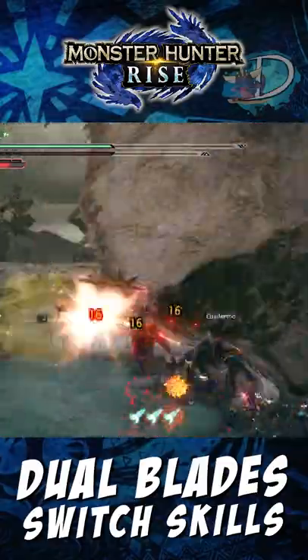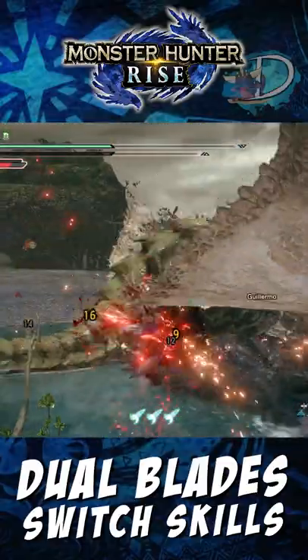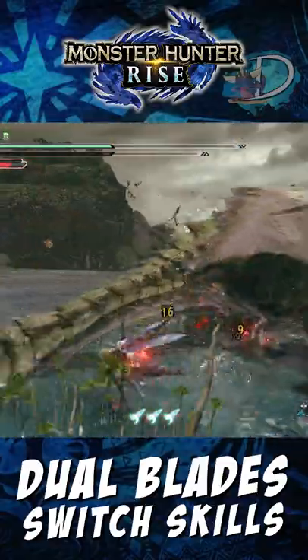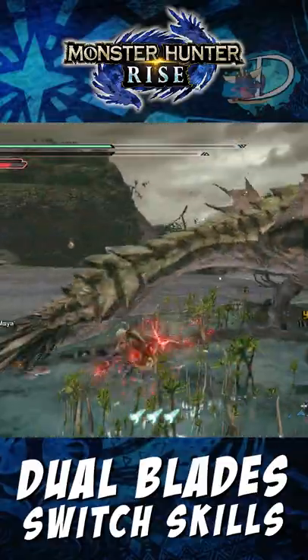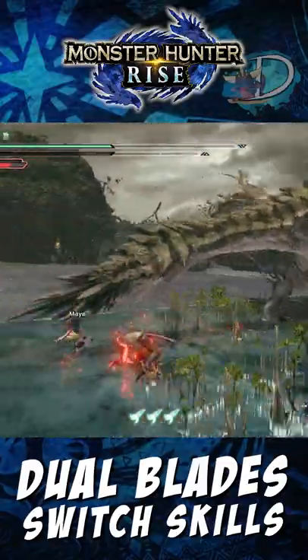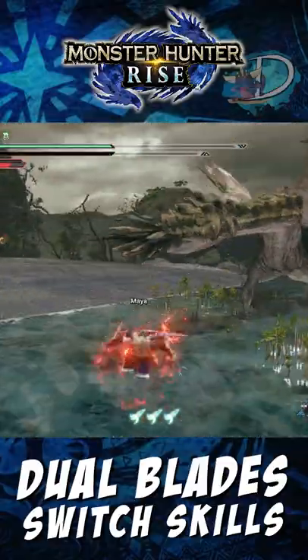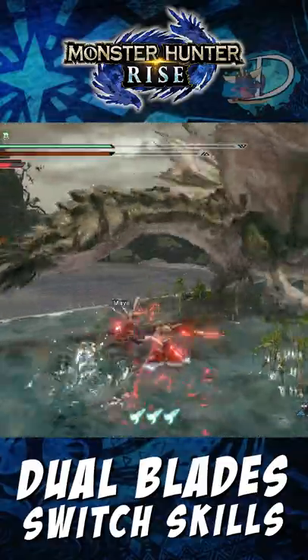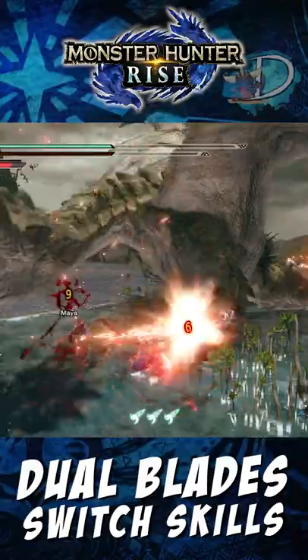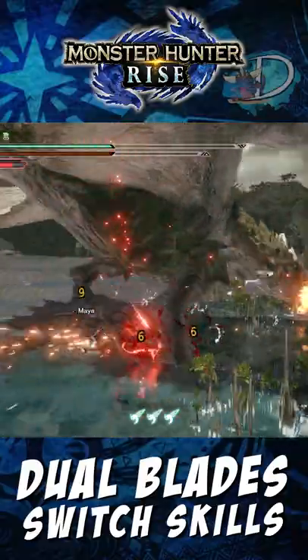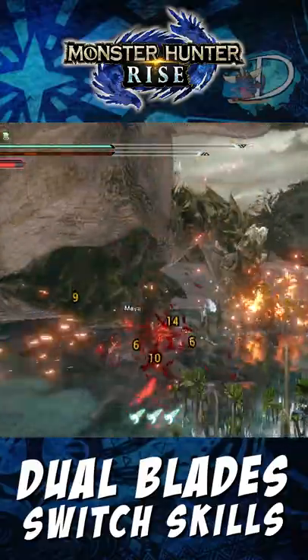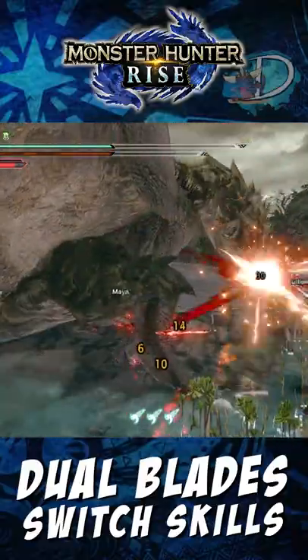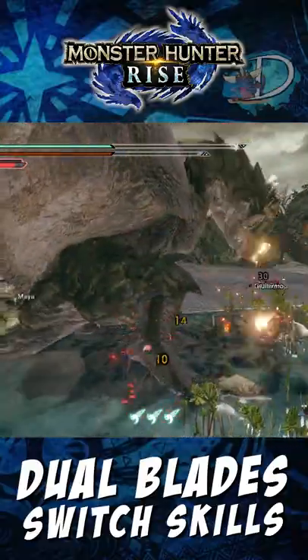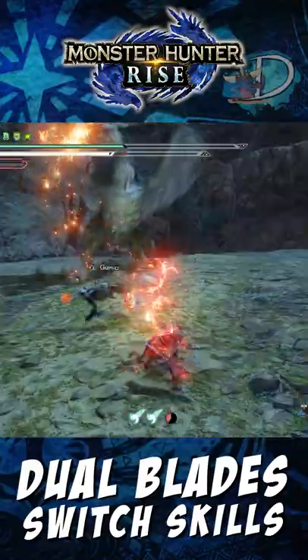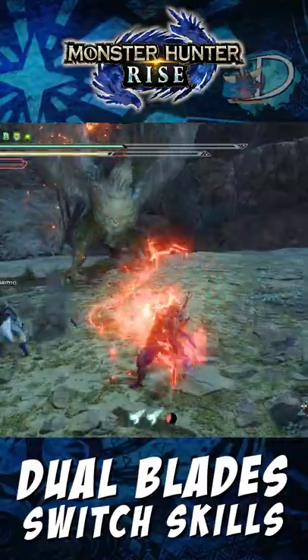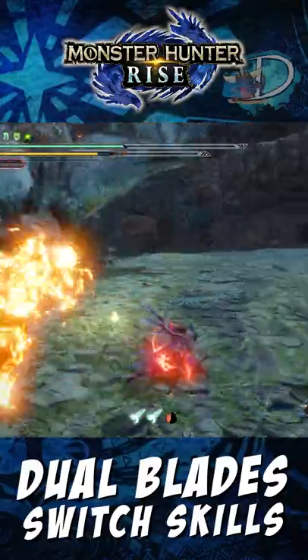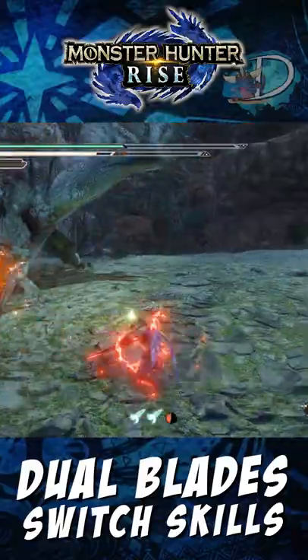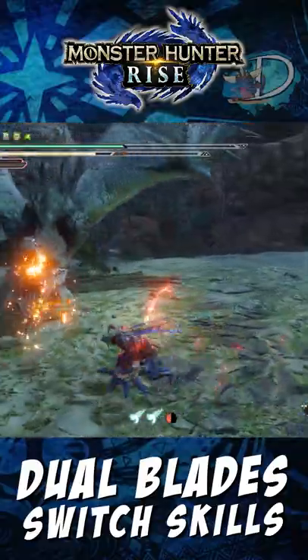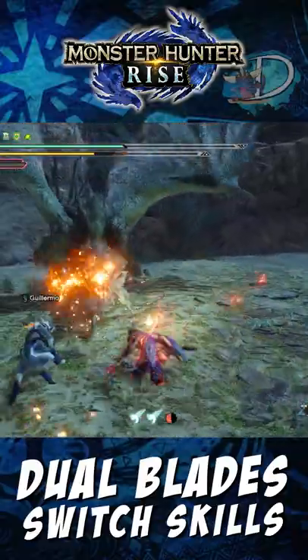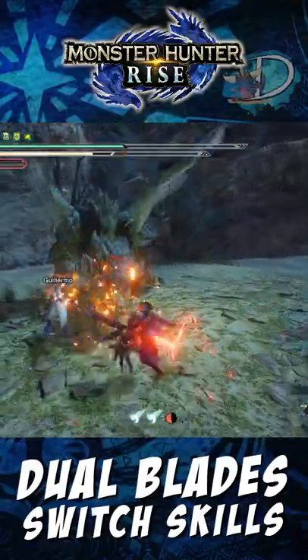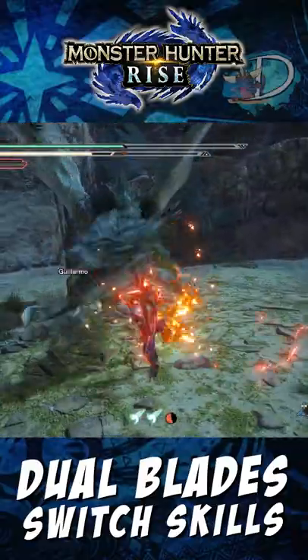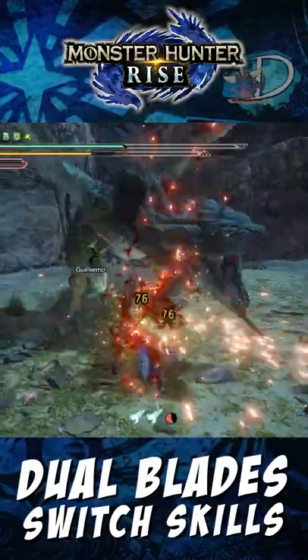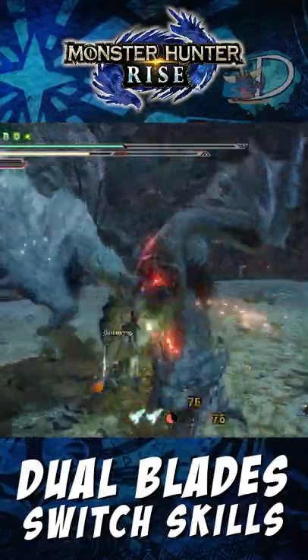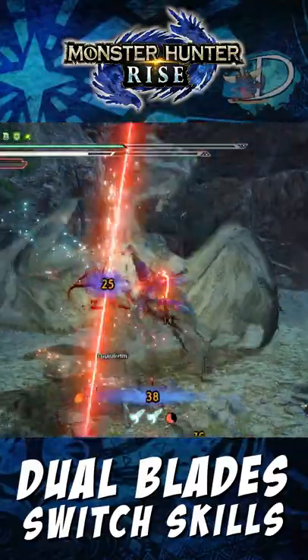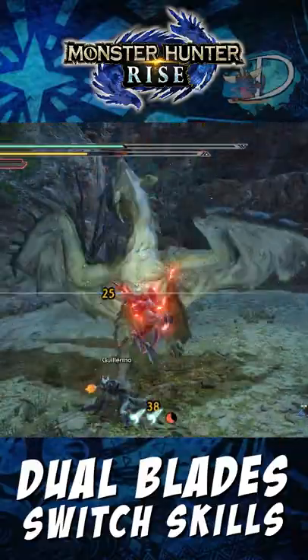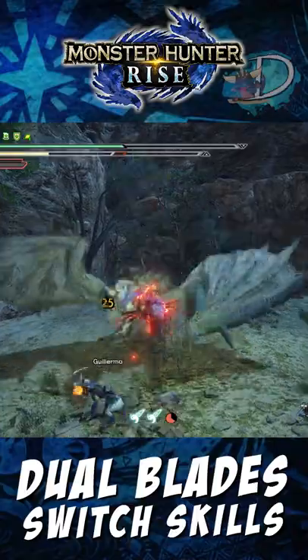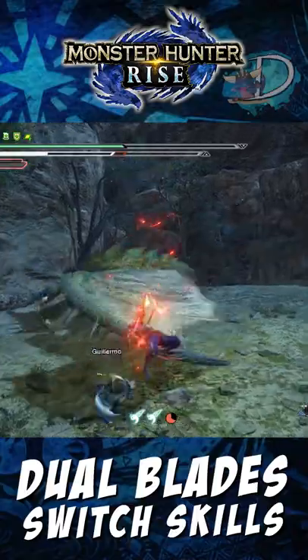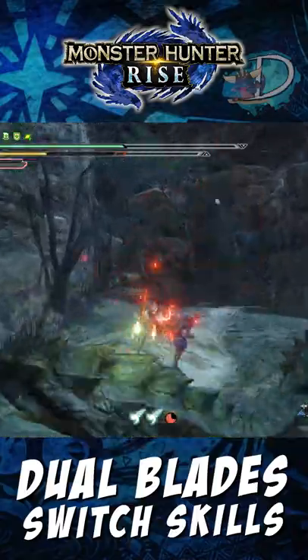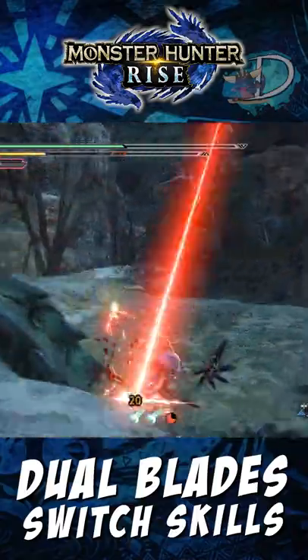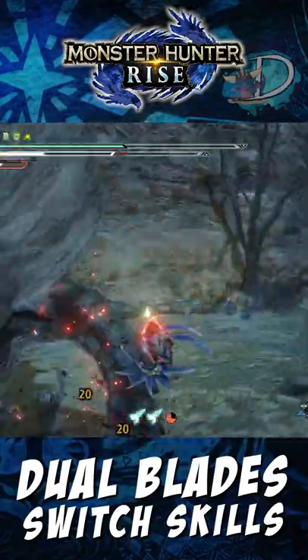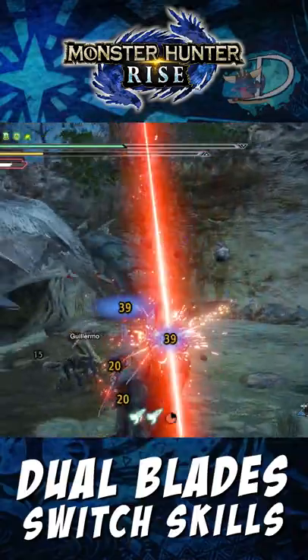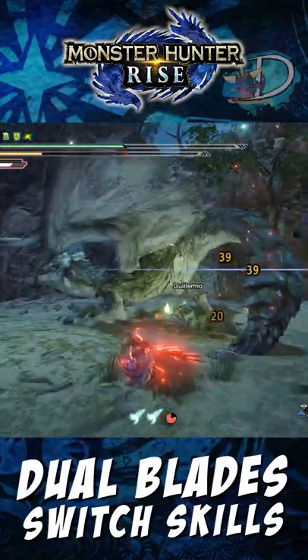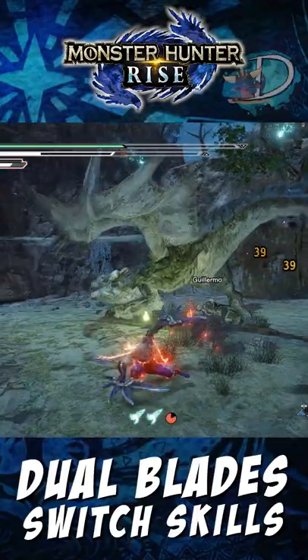Demon Flurry Rush allows you to rush forward at foes, attacking them at the same time. Demon Flight allows you to attack a foe, after which you fling yourself into the air, where you can perform aerial attacks such as the Spin and Blade Dance.